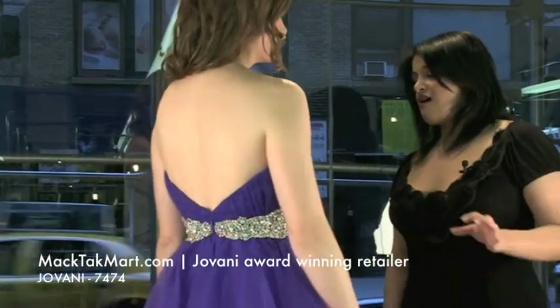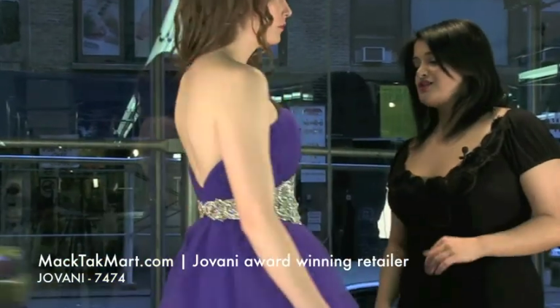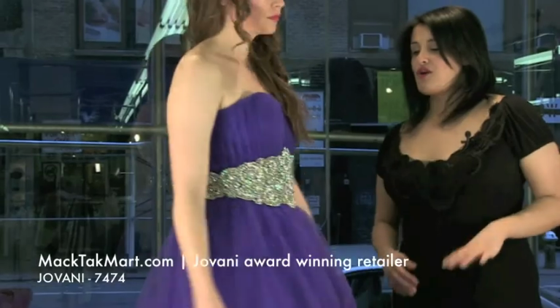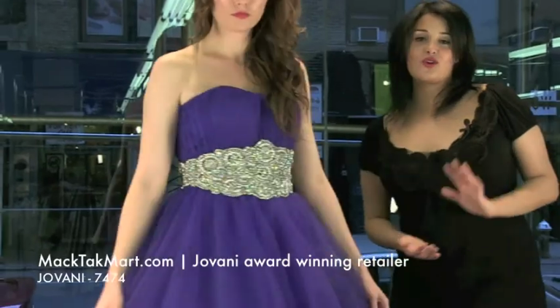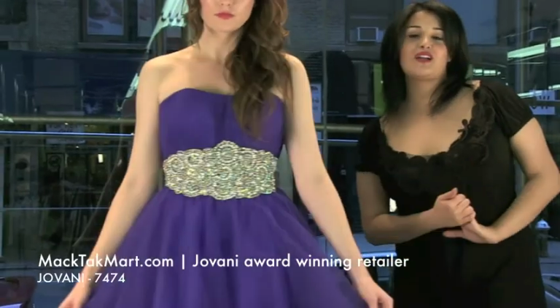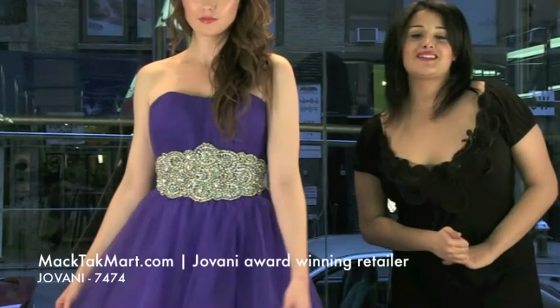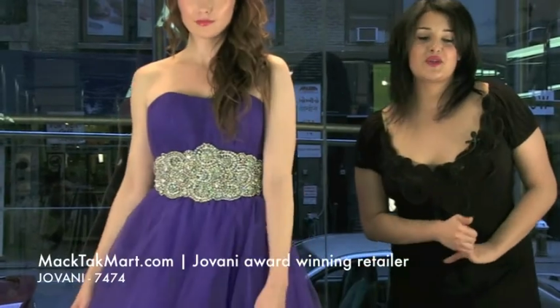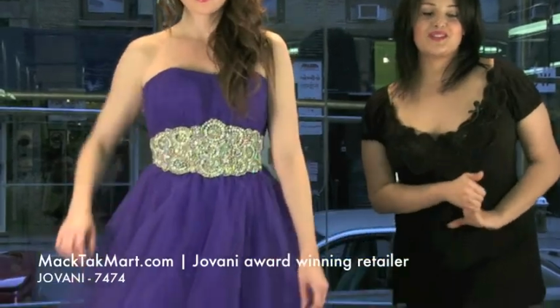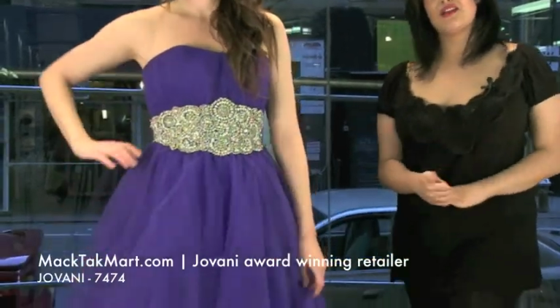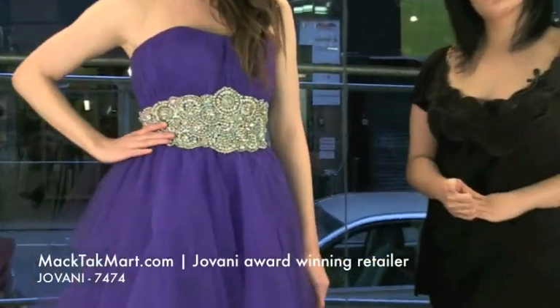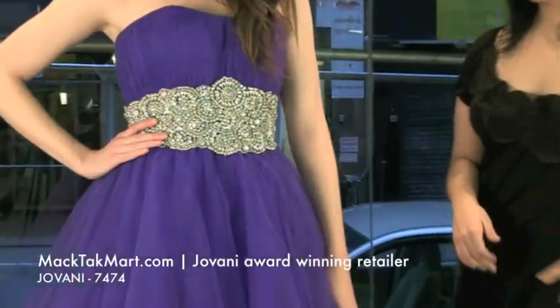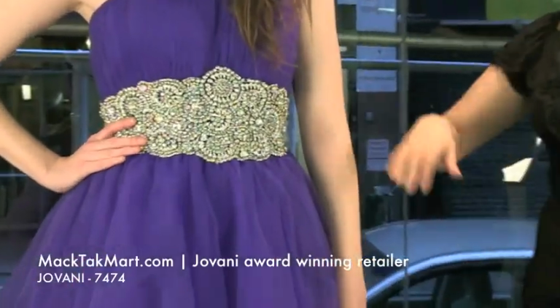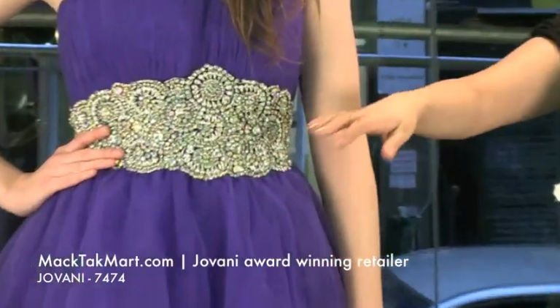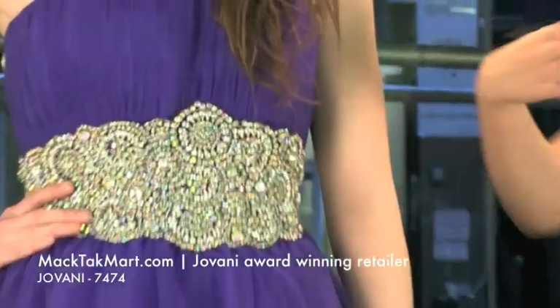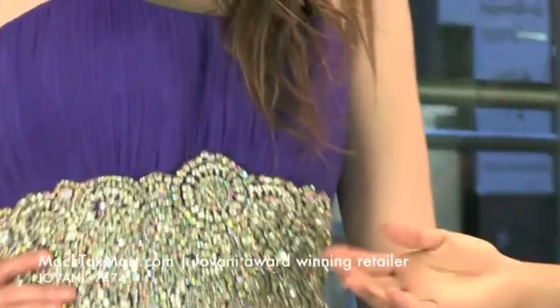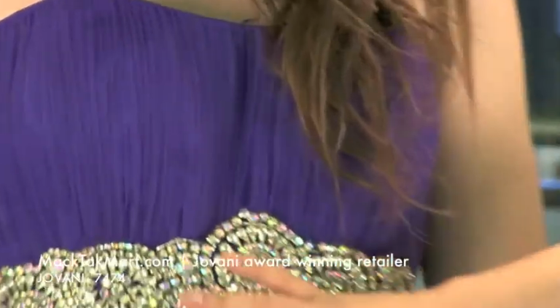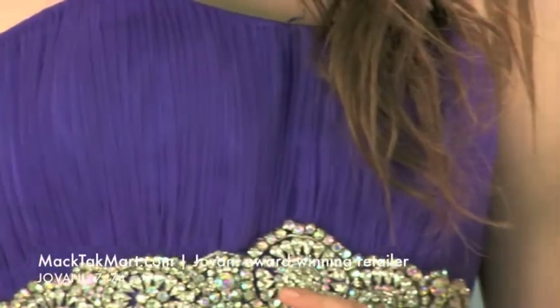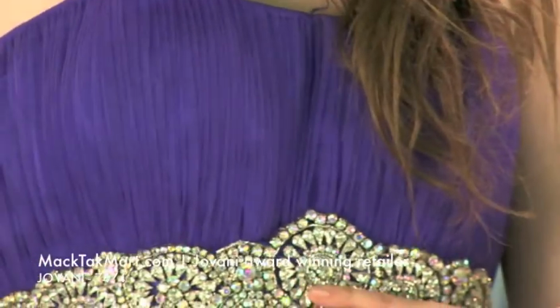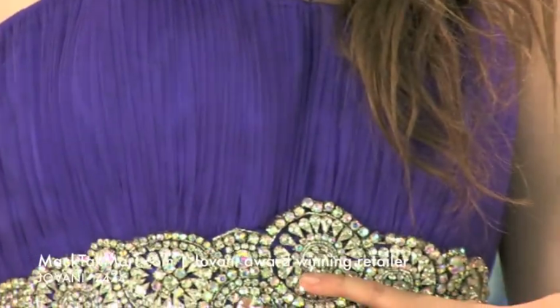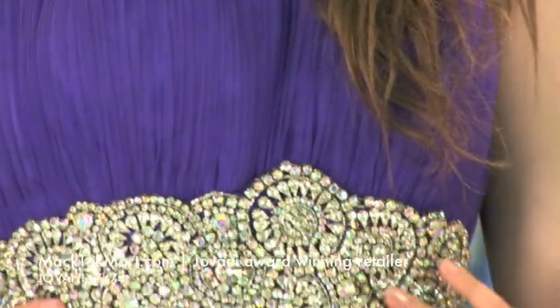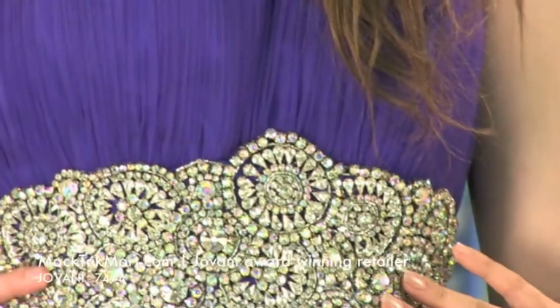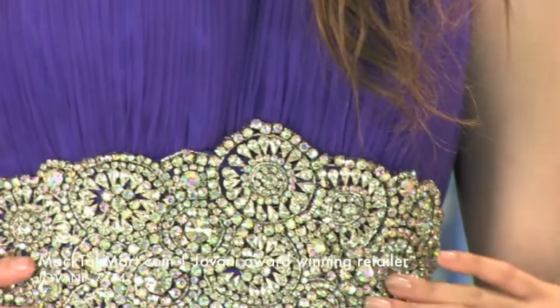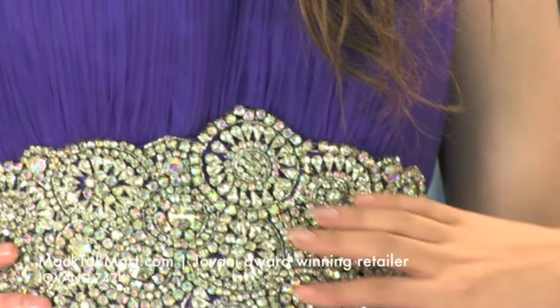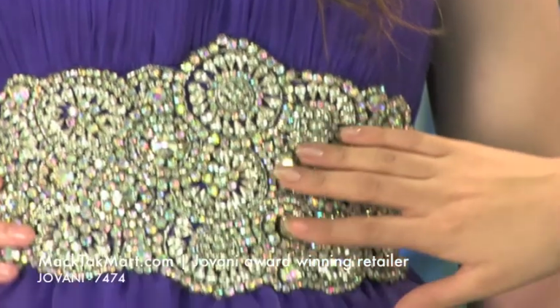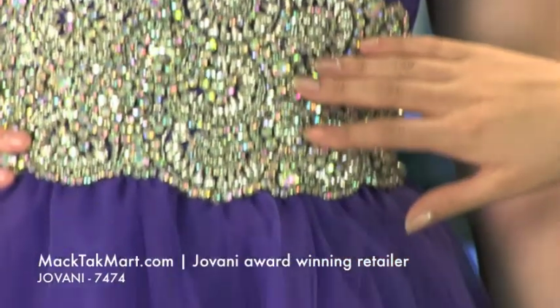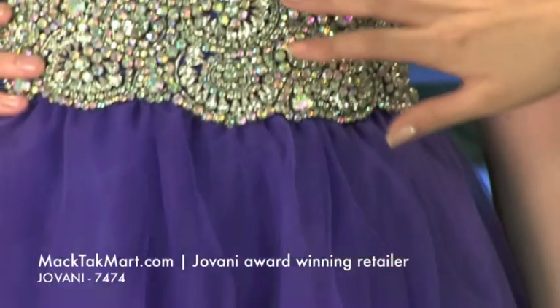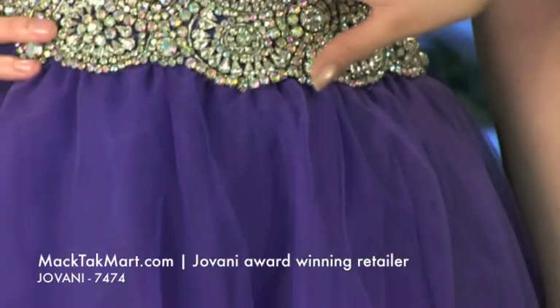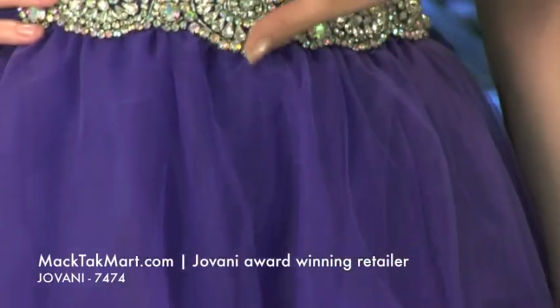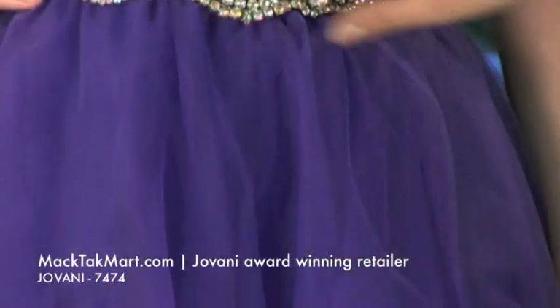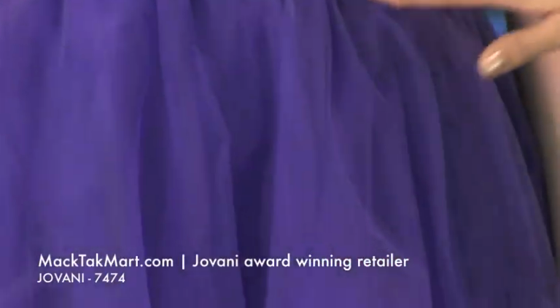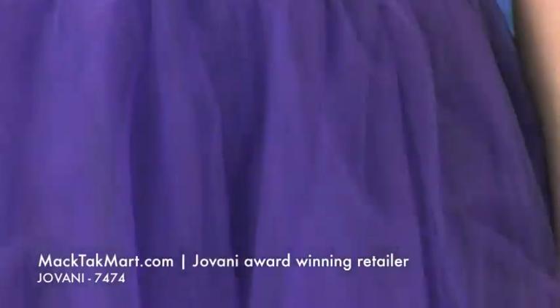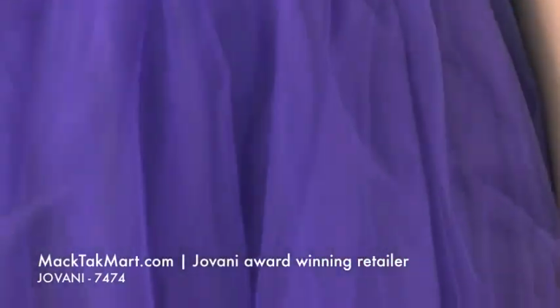How to accessorize the 7474: match your accessories to this beautiful crystal work right here, which is very, very luxurious.